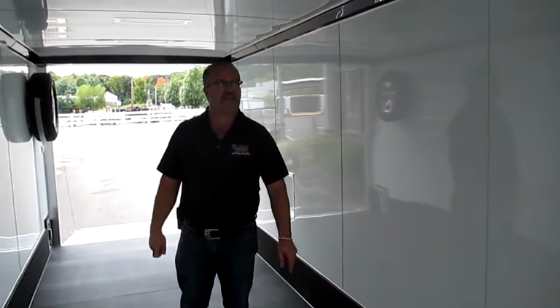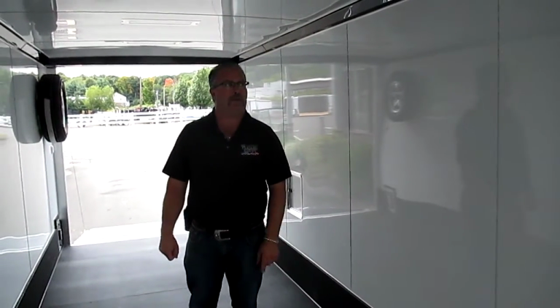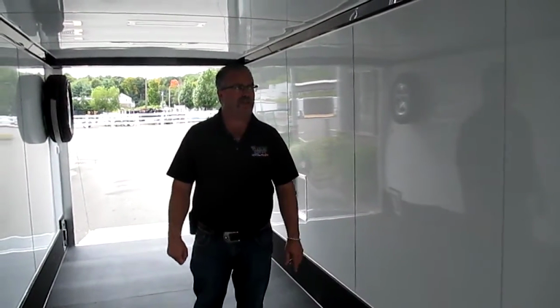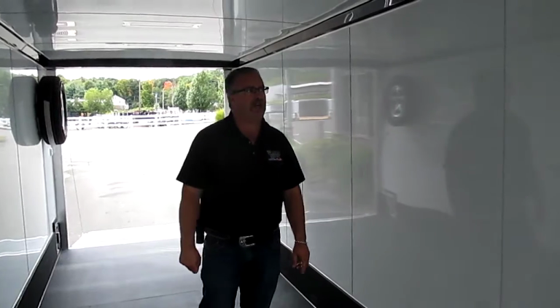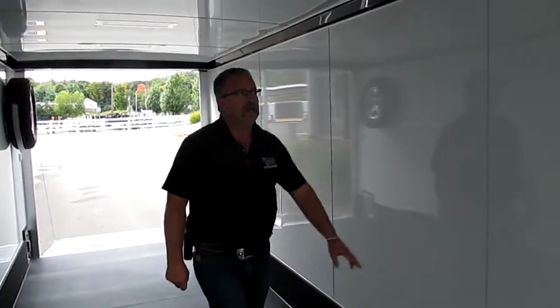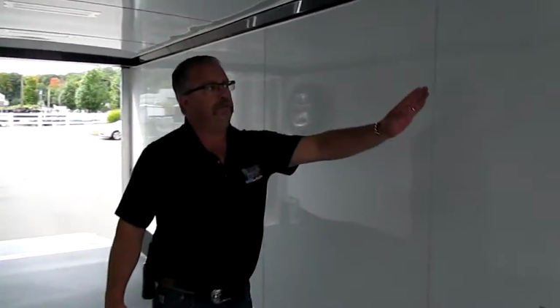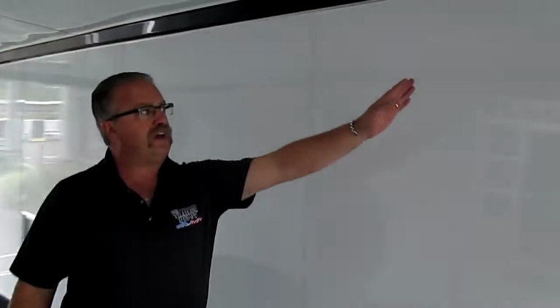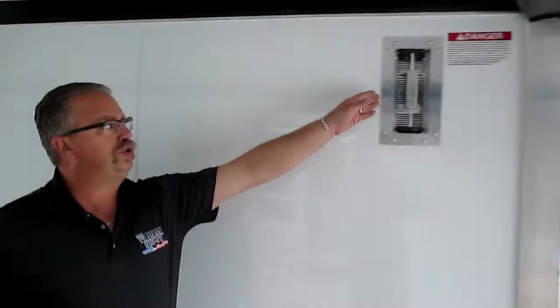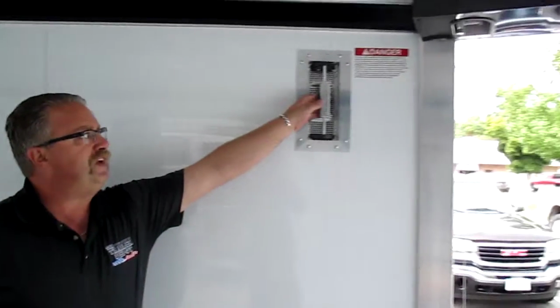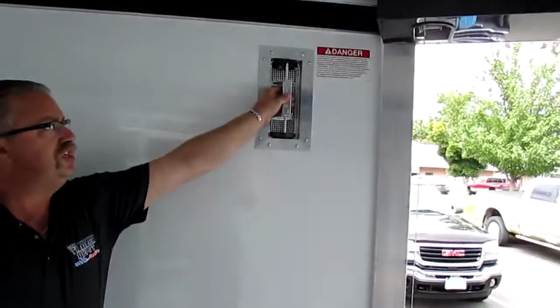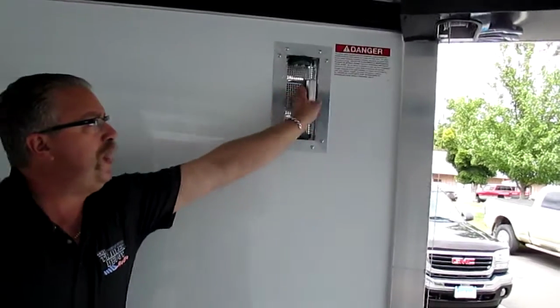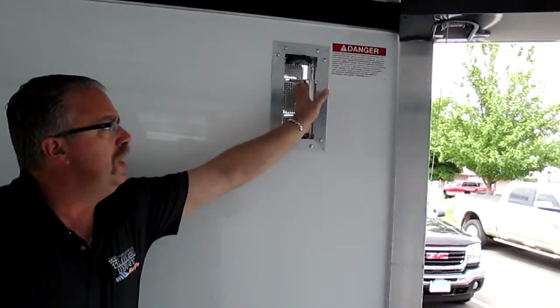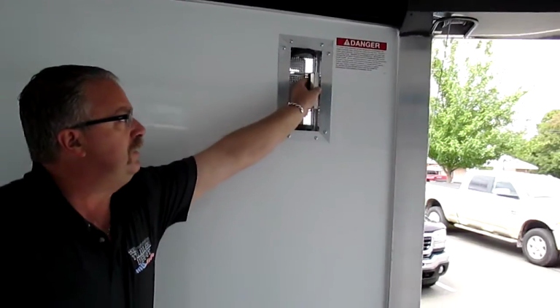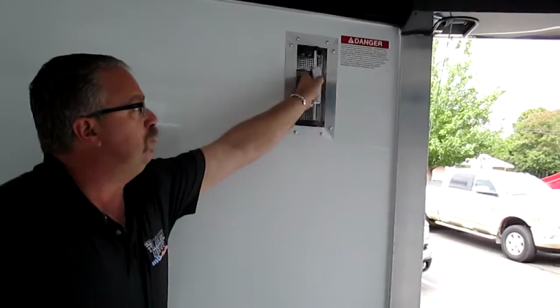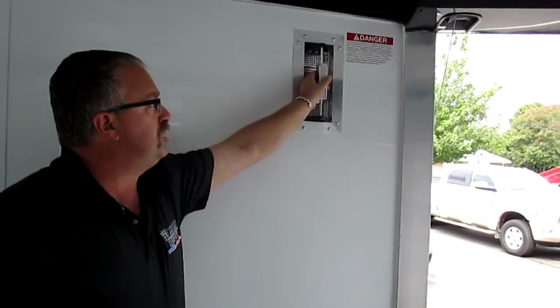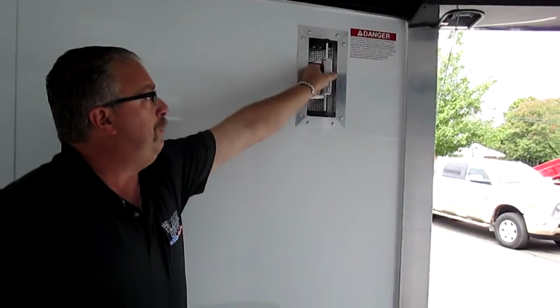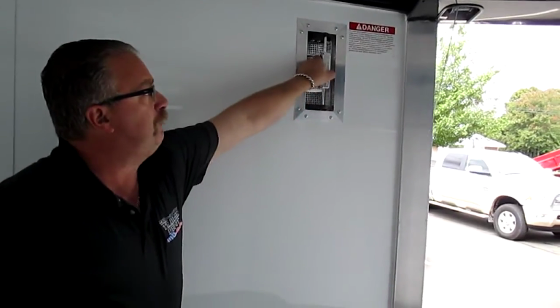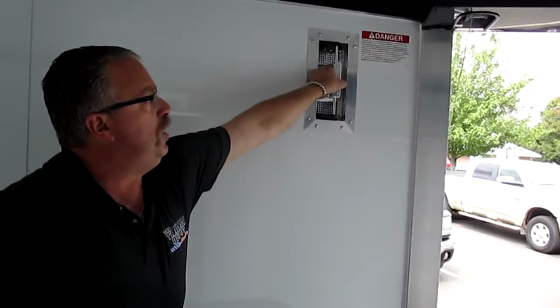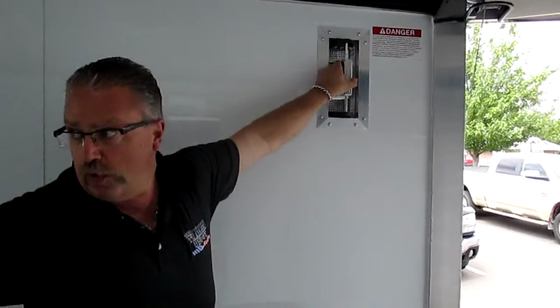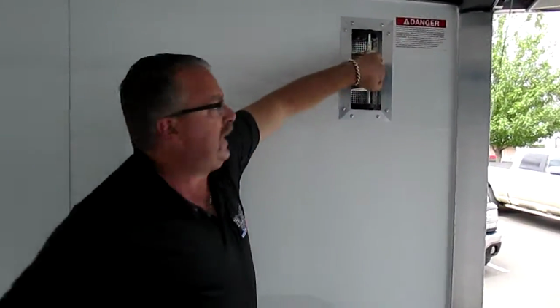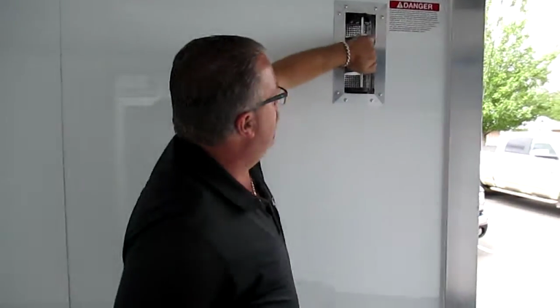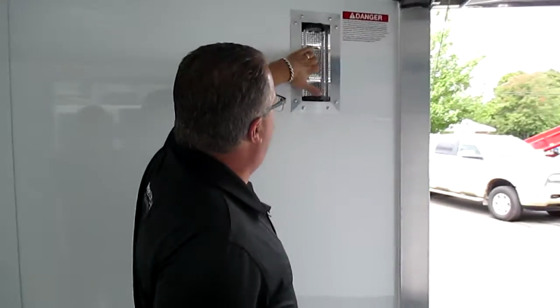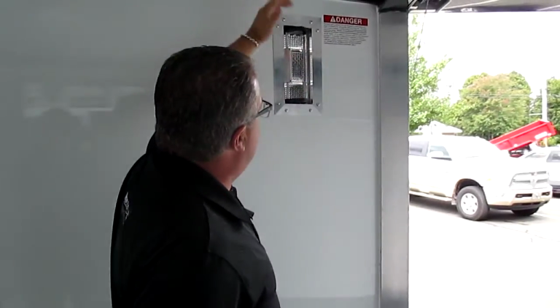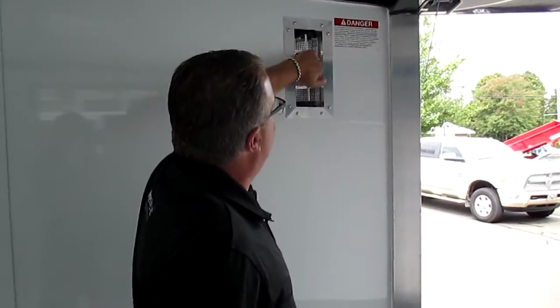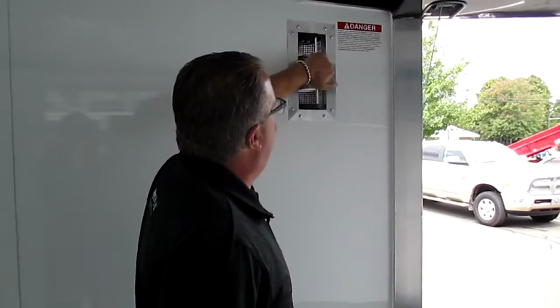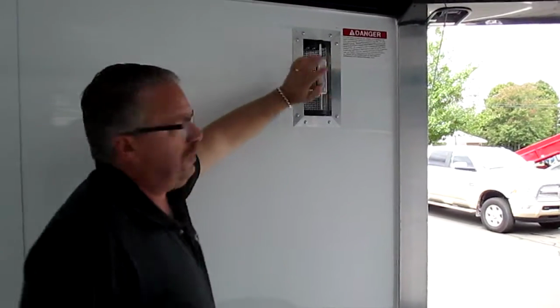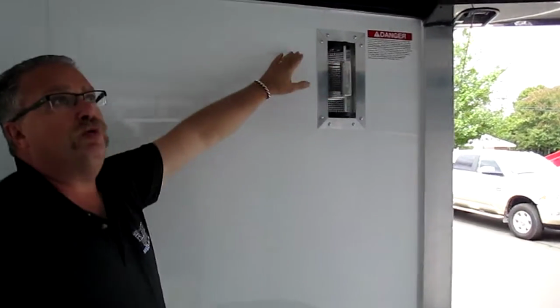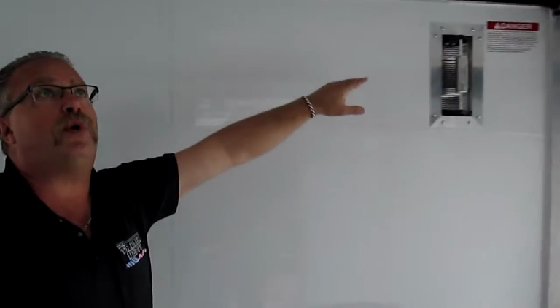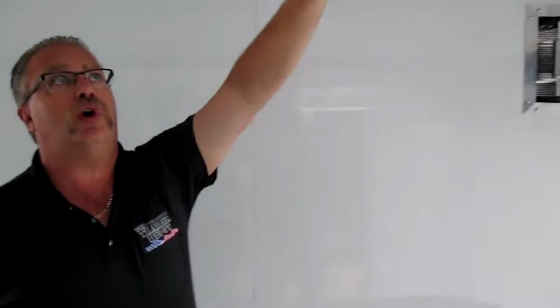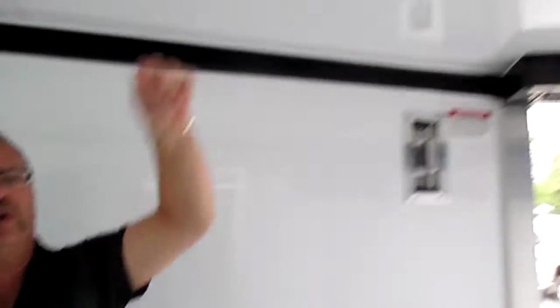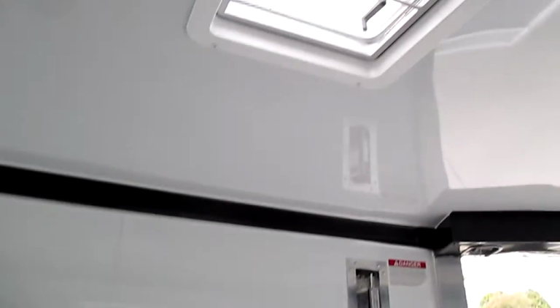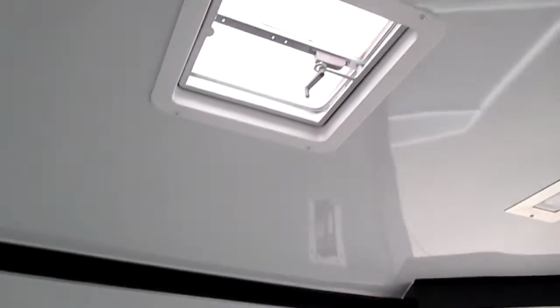This has got the Snowmobile Plus package in it. We've got two types of ventilation. This is a two-way vent on the walls. You've got one up high in the front and one down low in the back. They vent both ways for fumes as you're going down the road, and we also have a roof vent in here.